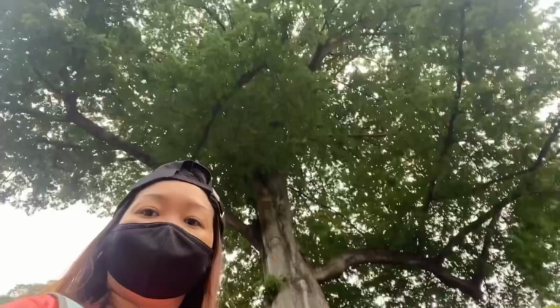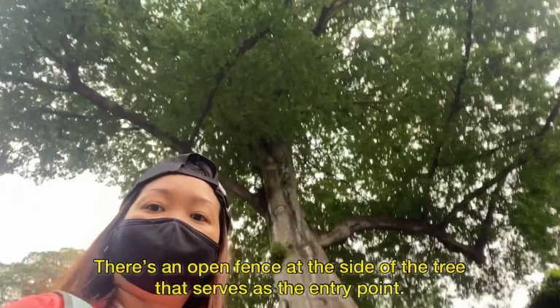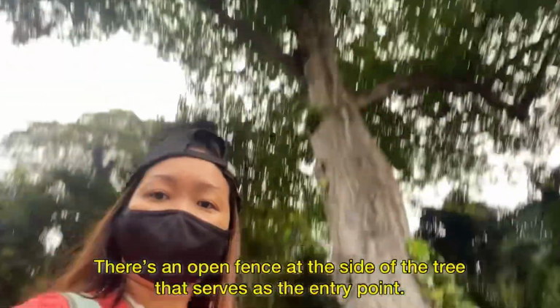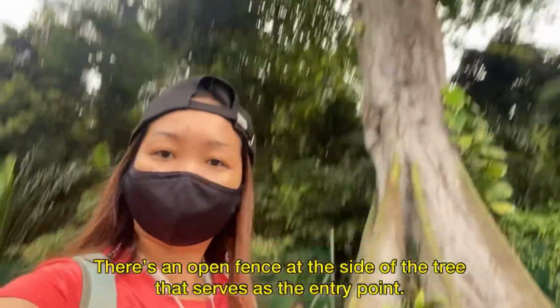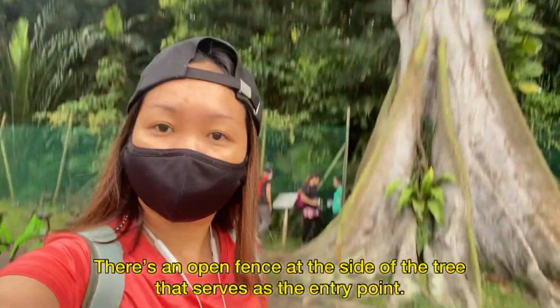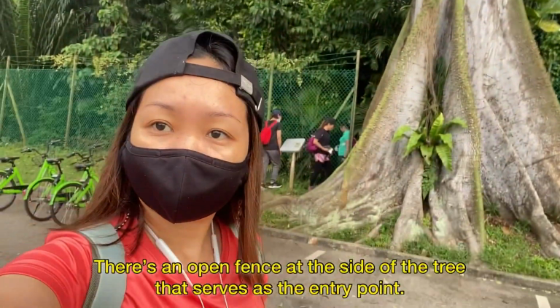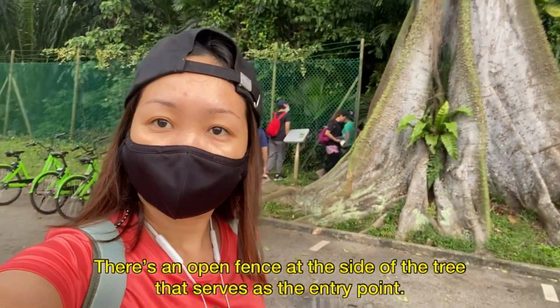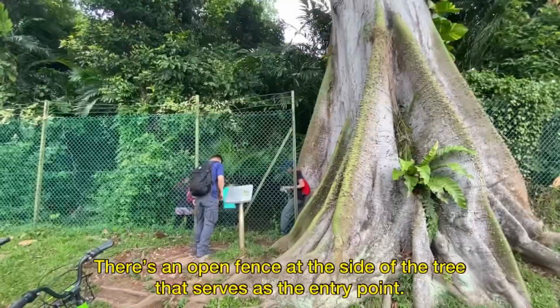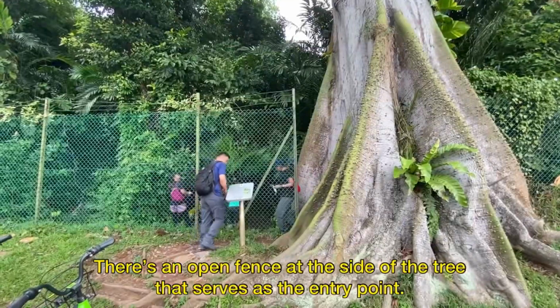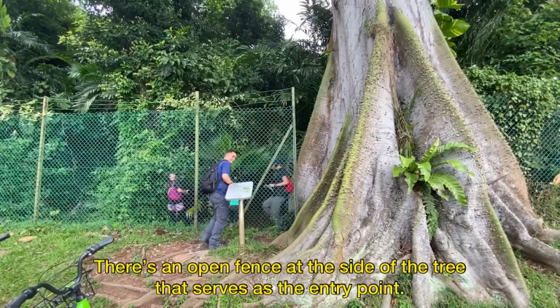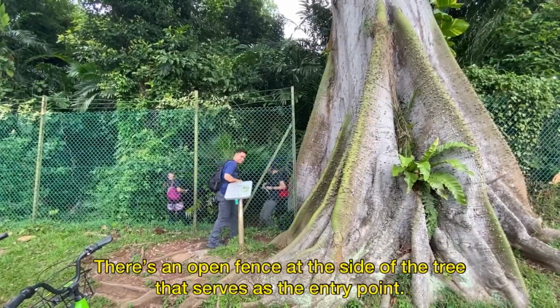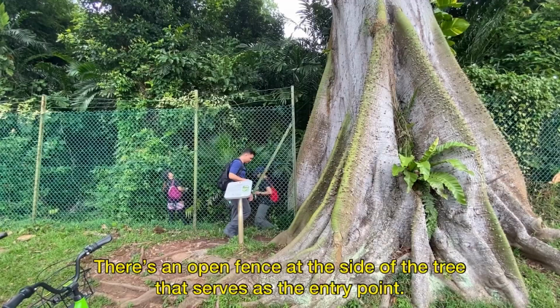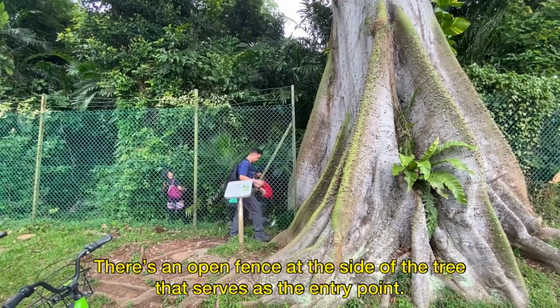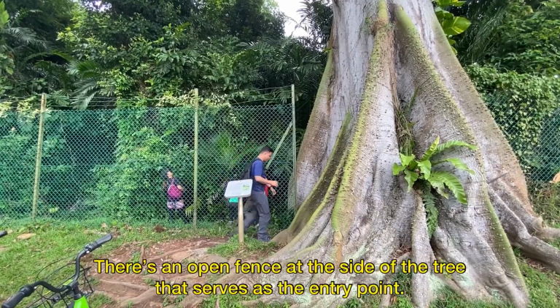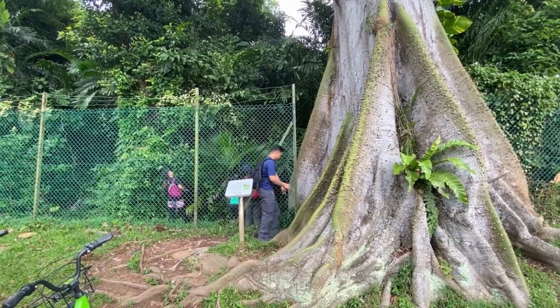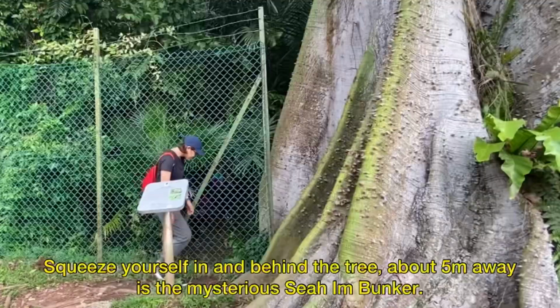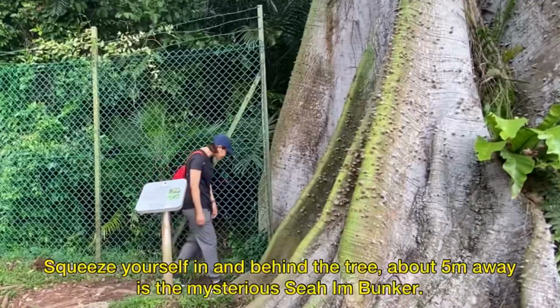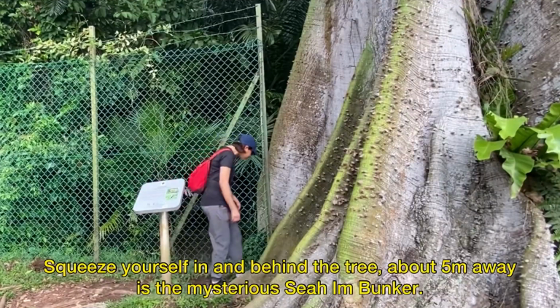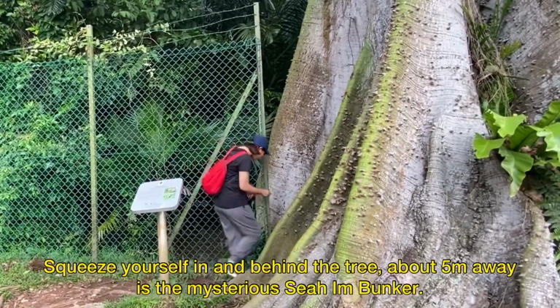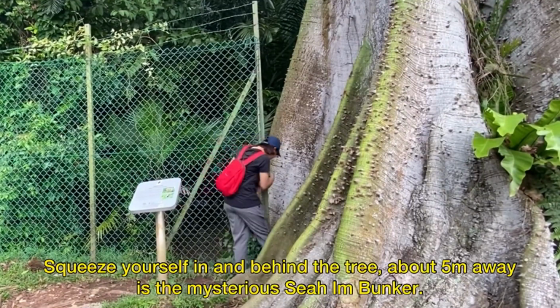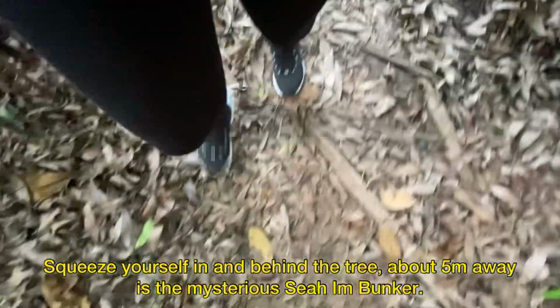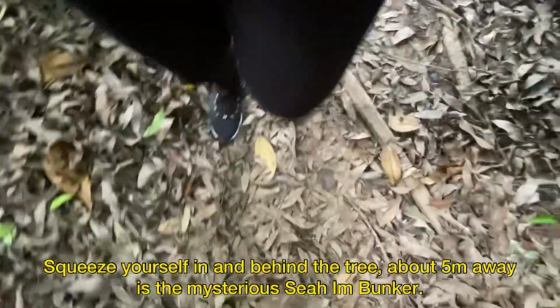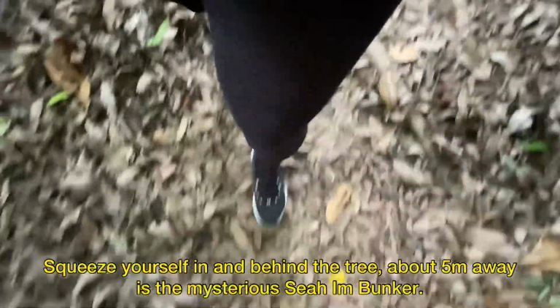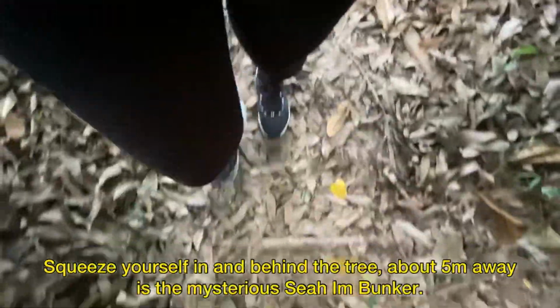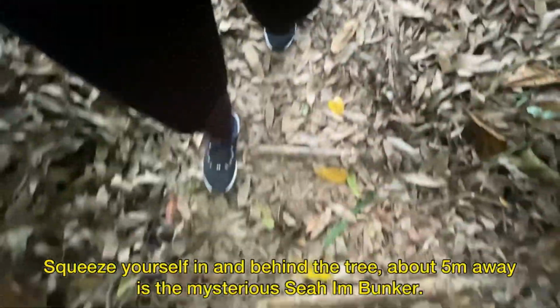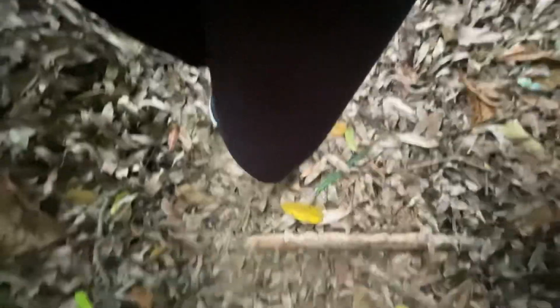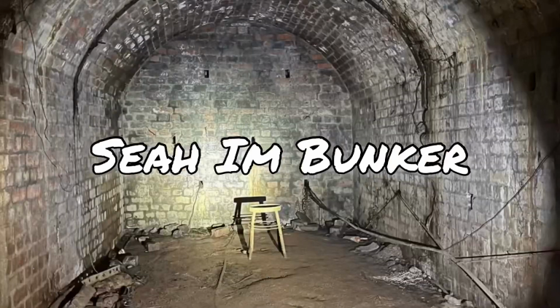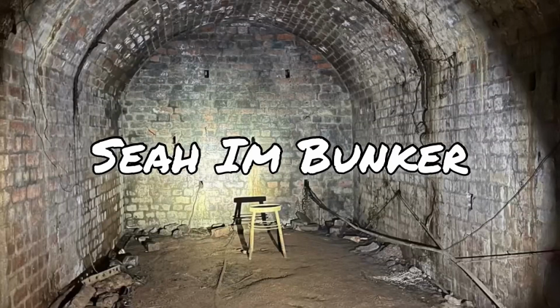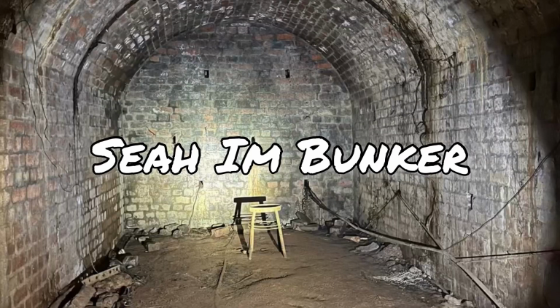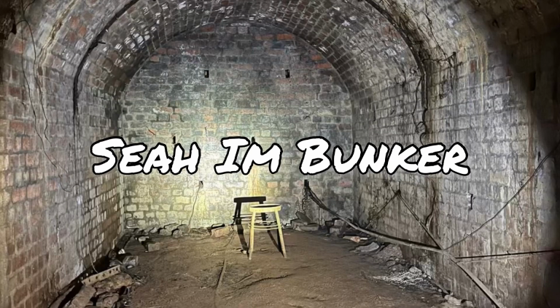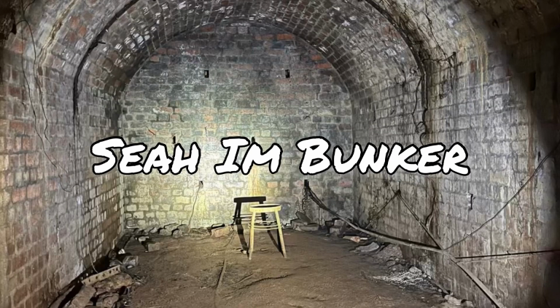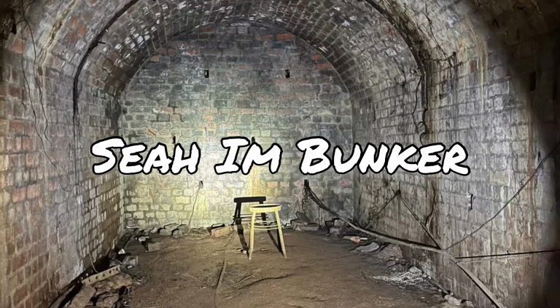There's an open fence at the side of the tree that serves as the entry point. Squeeze yourself in and behind the tree, about 5 meters away, is the mysterious Sia'im Bunker.